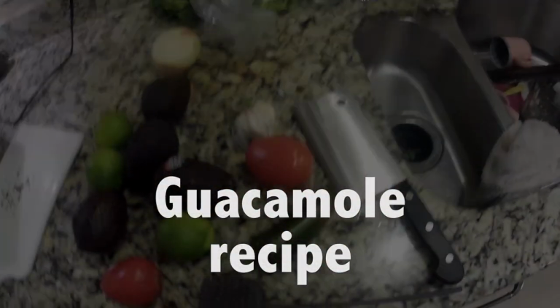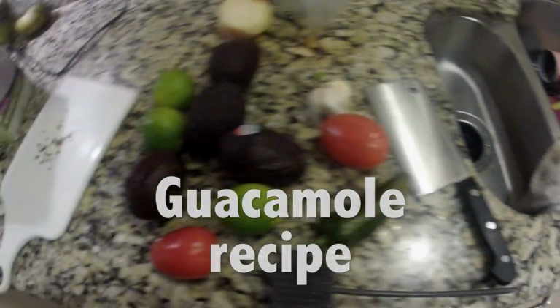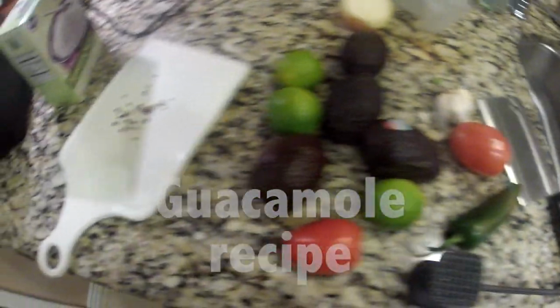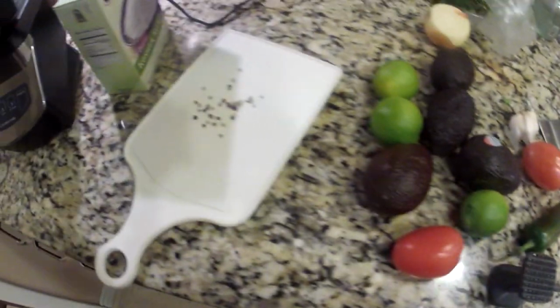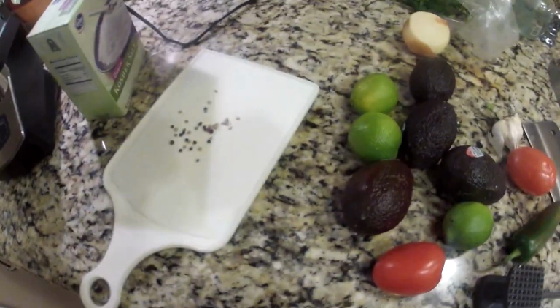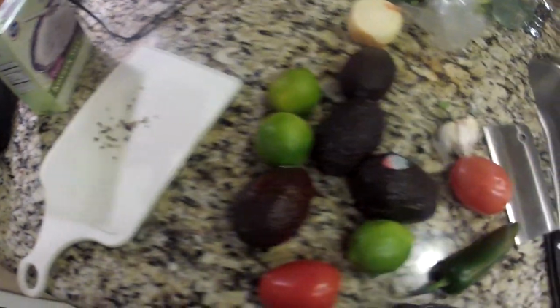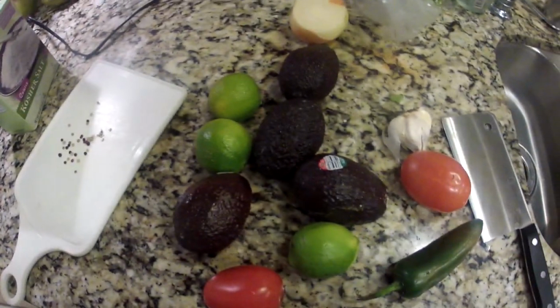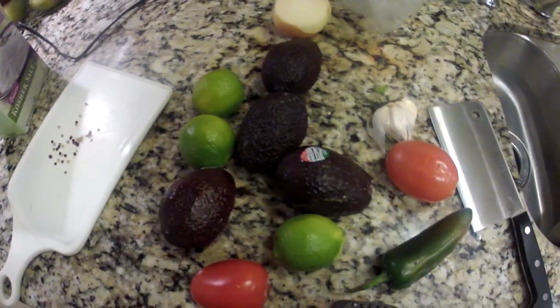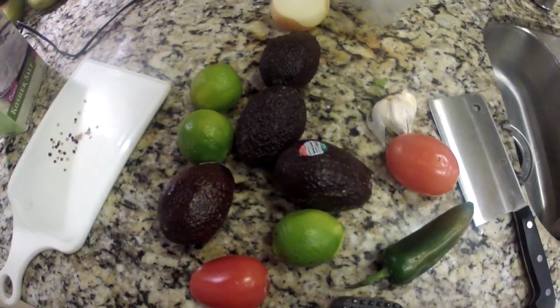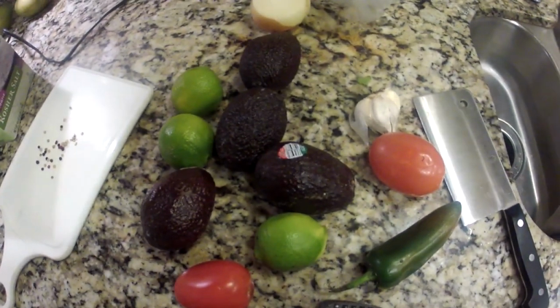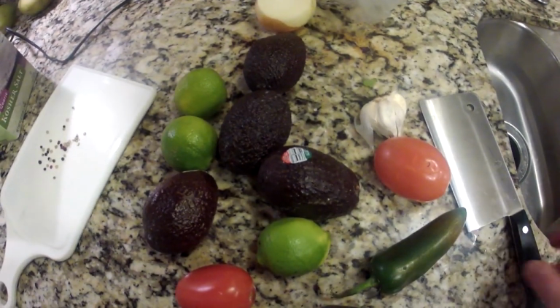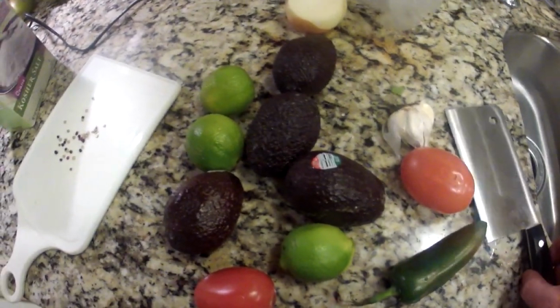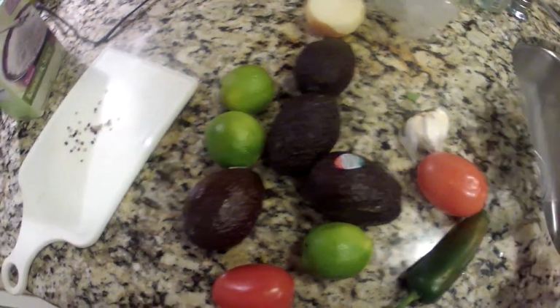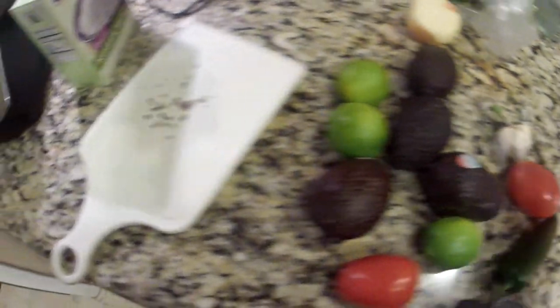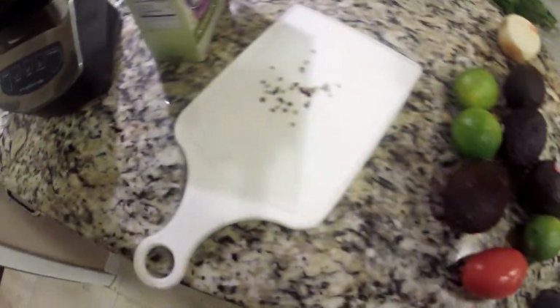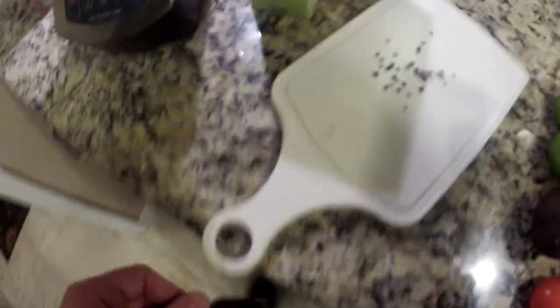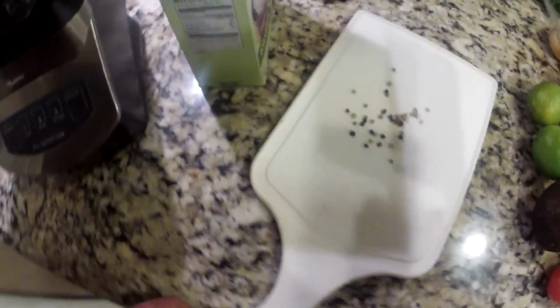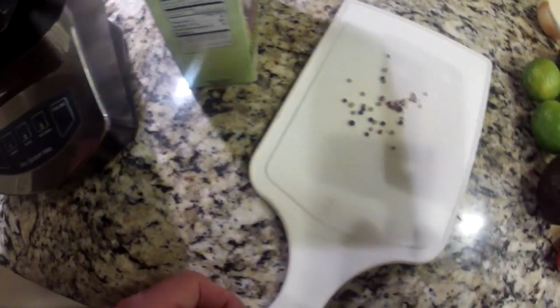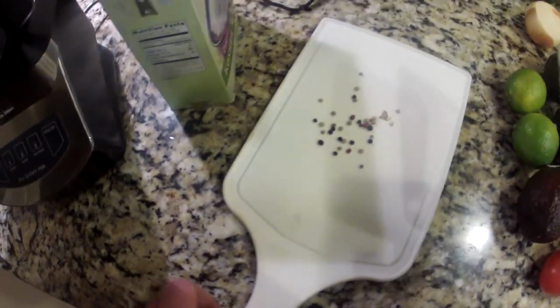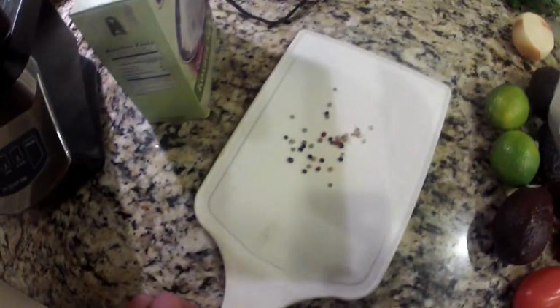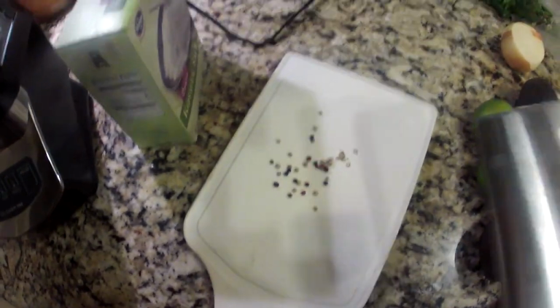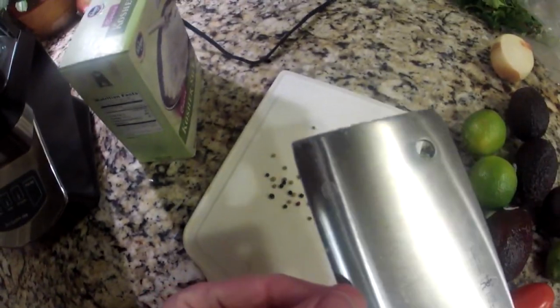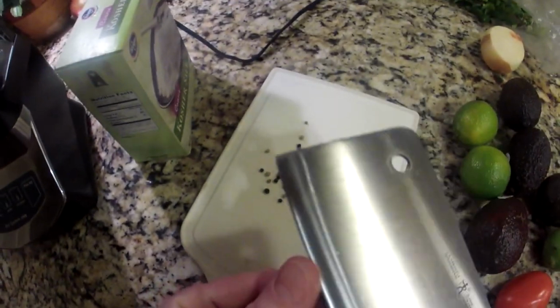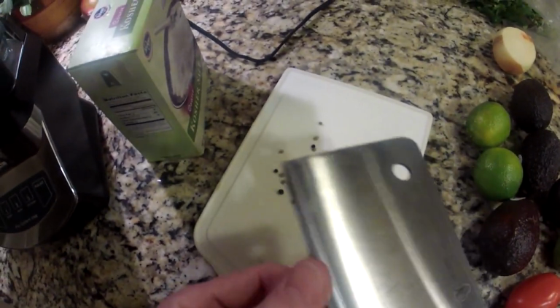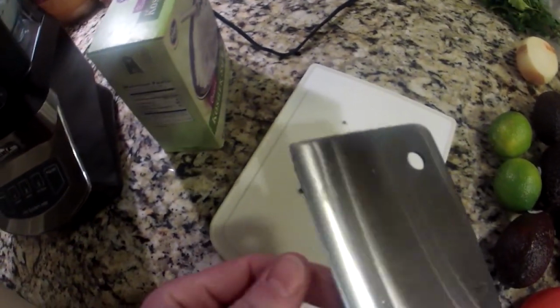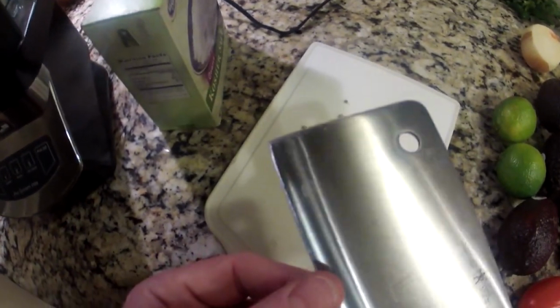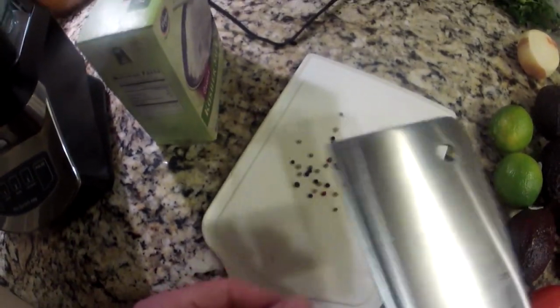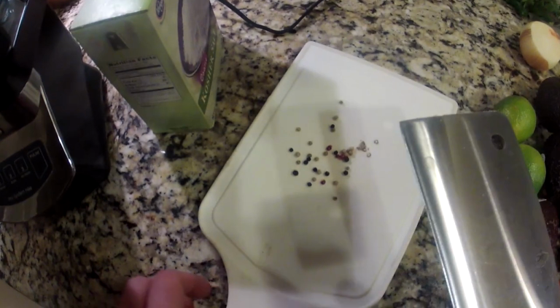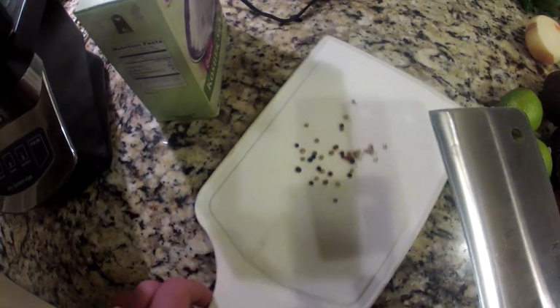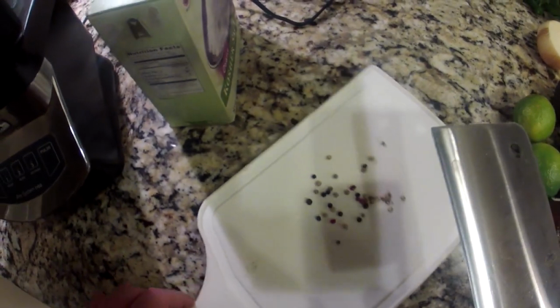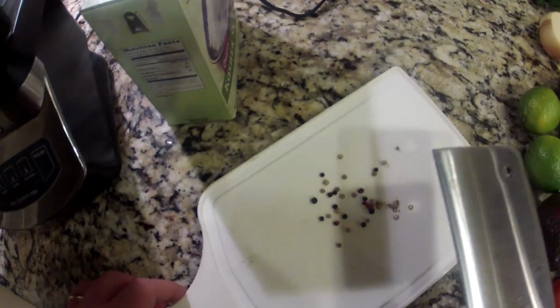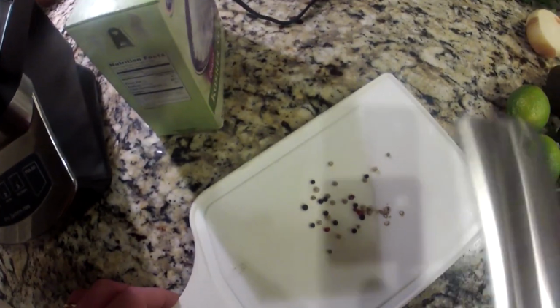All this stuff I've got here, all these fresh vegetables look healthy, but we're going to make it into something that's not very good for you, which is homemade guacamole. Just in time for the Super Bowl, whatever the Super Bowl was or is coming up.